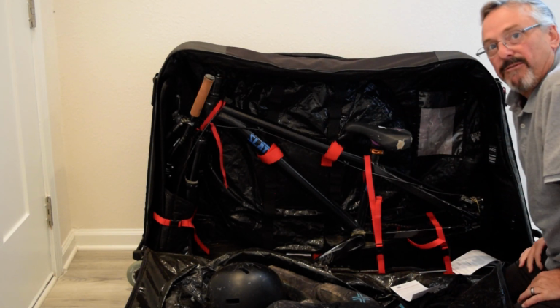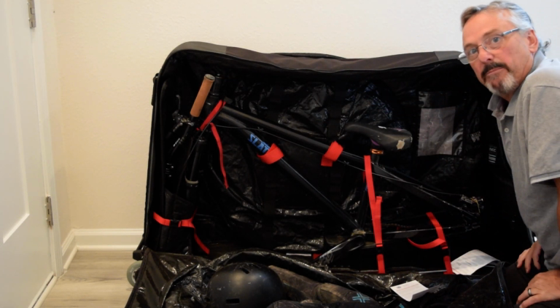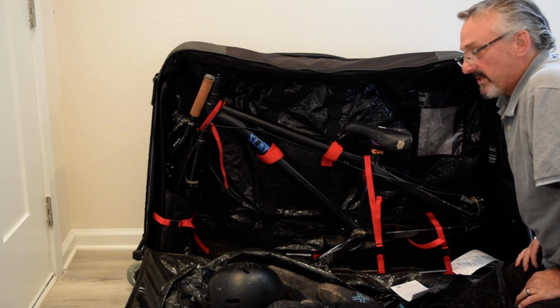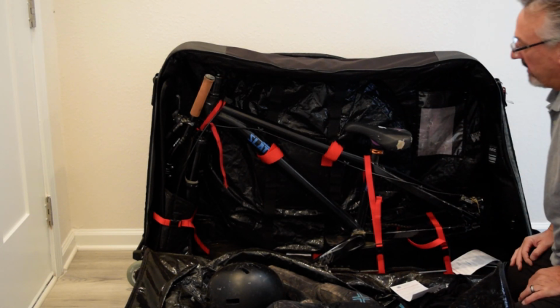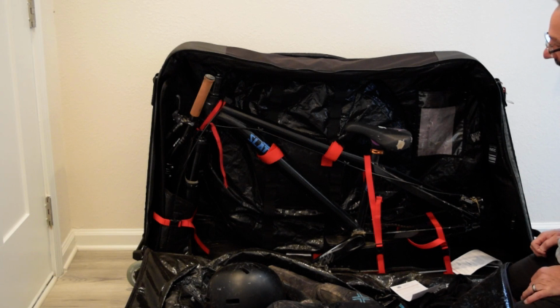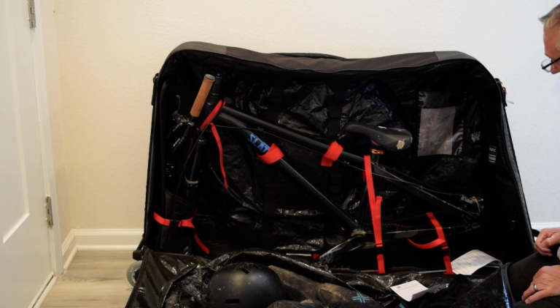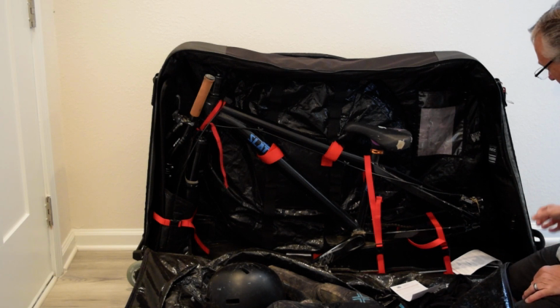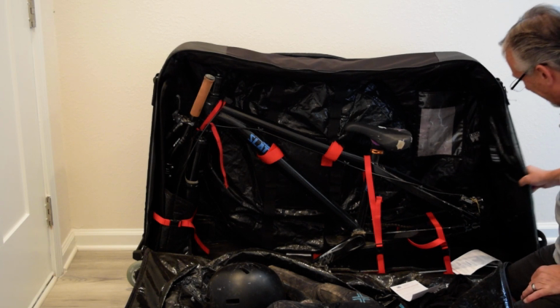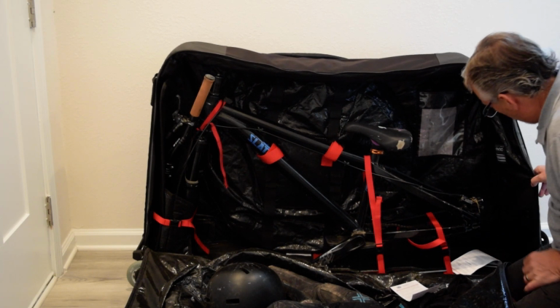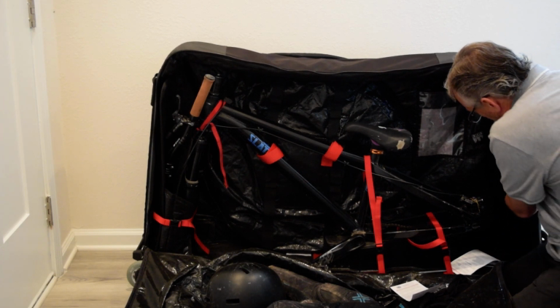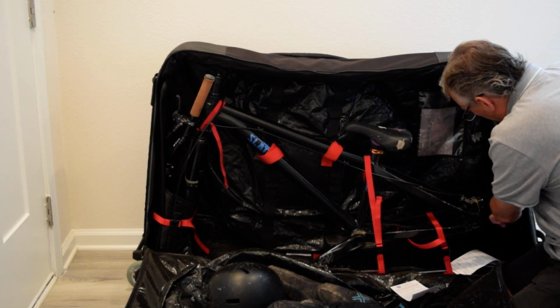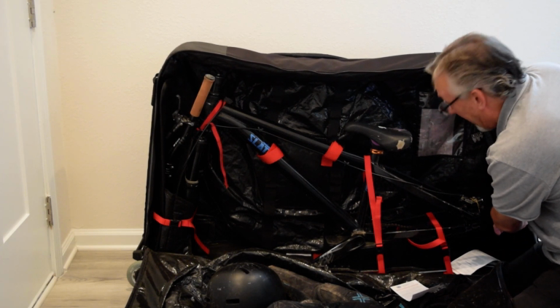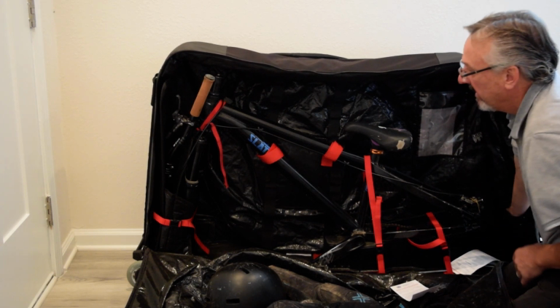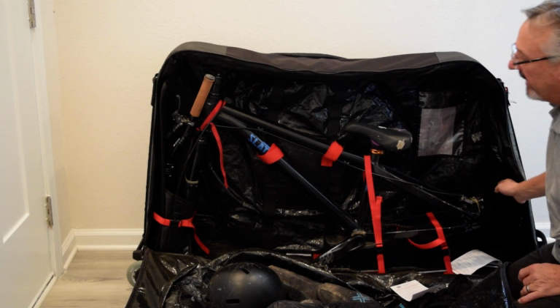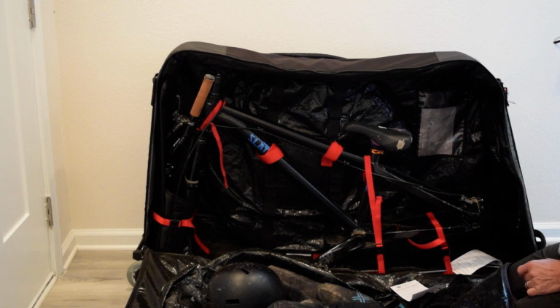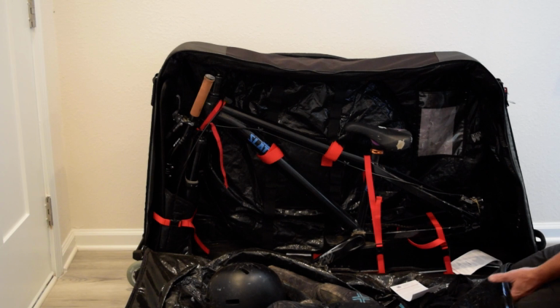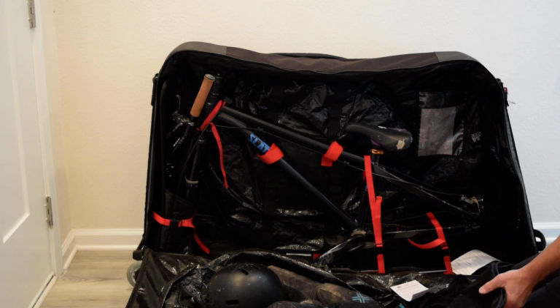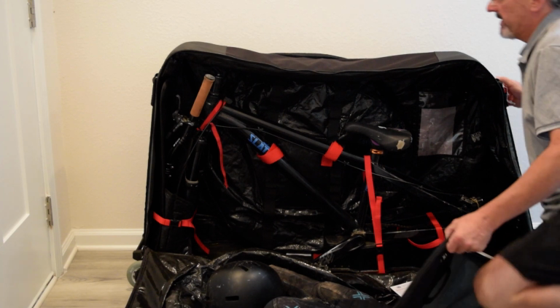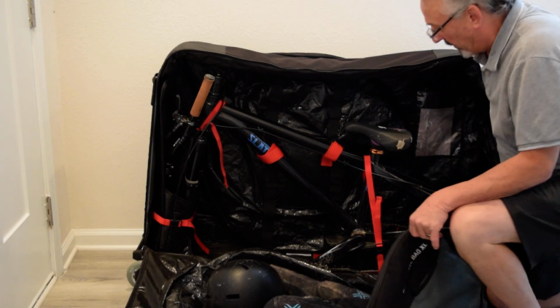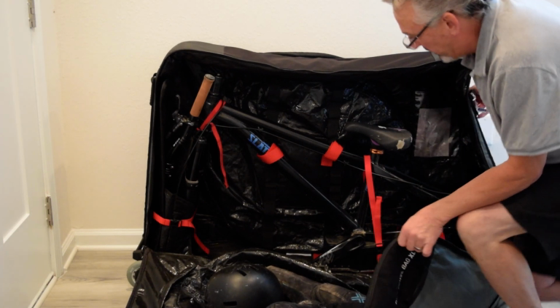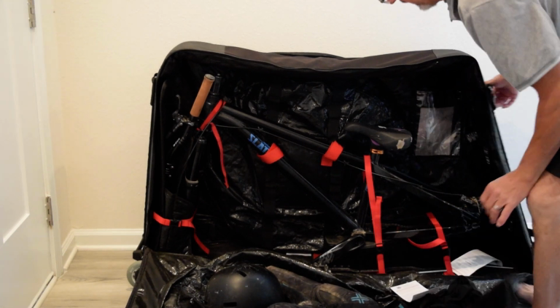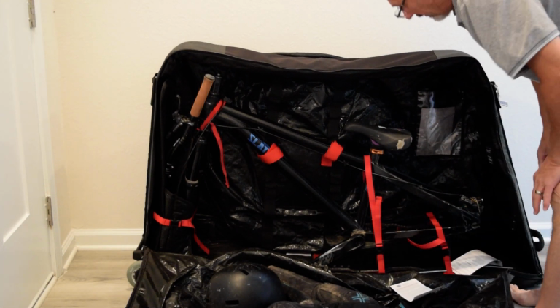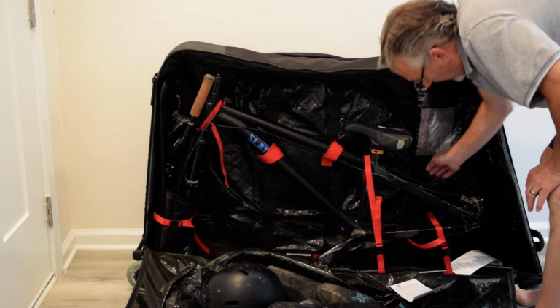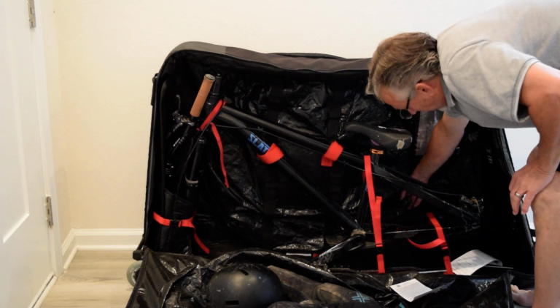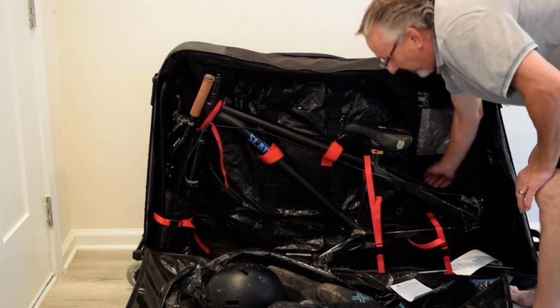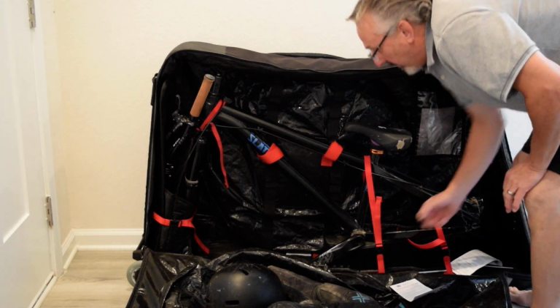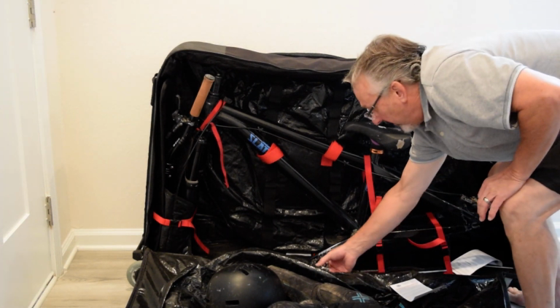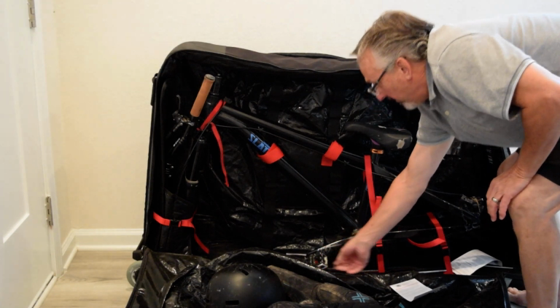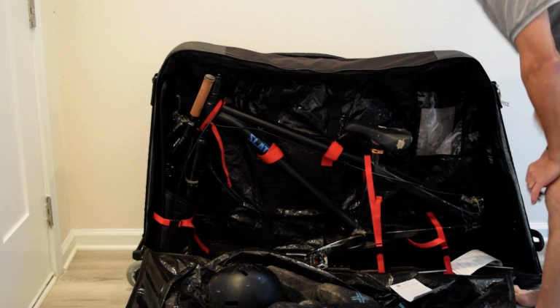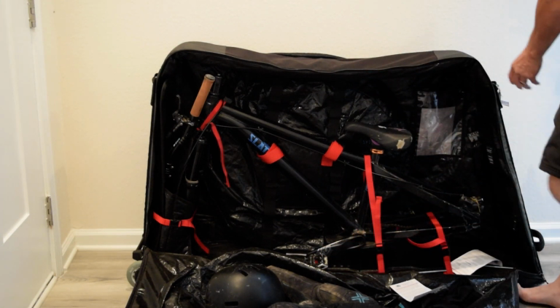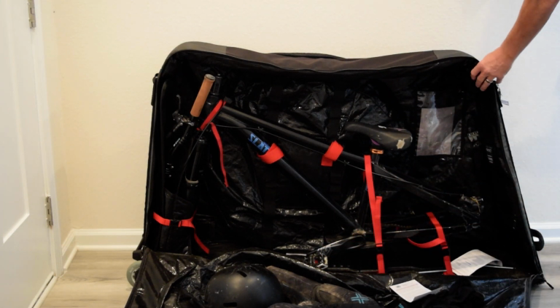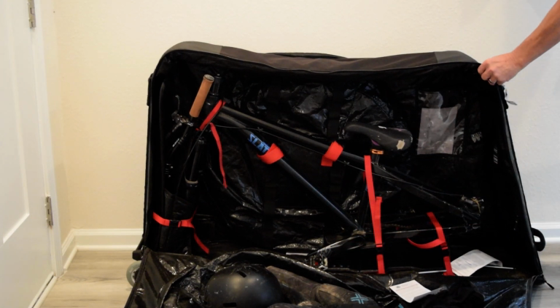We were at 48 pounds on the airline, and this has some bags in it for extra pieces of parts. We were able to even get away with leaving the pedals on this time.